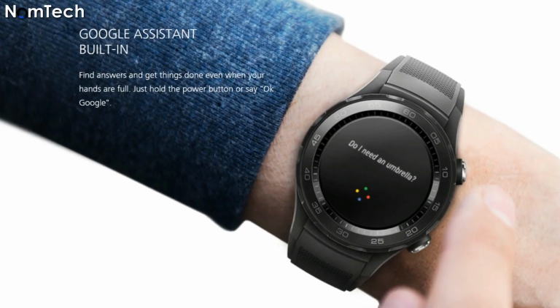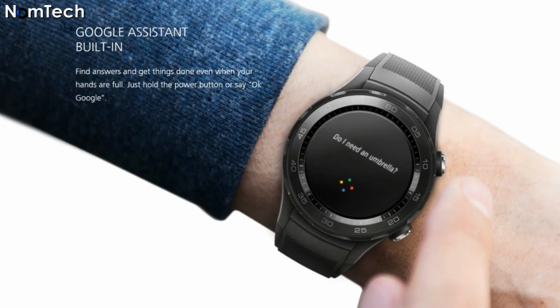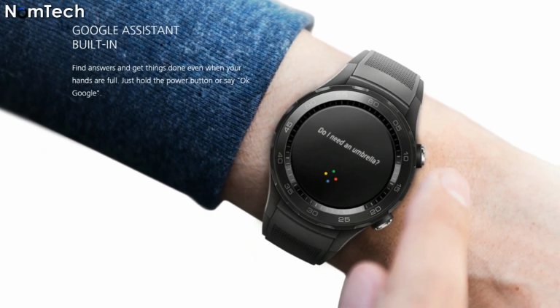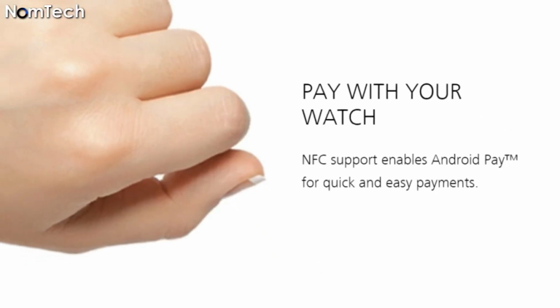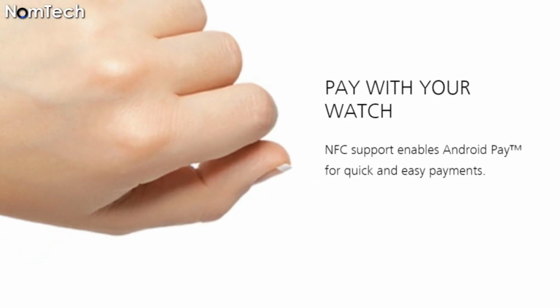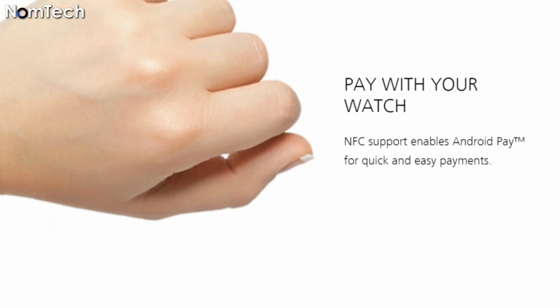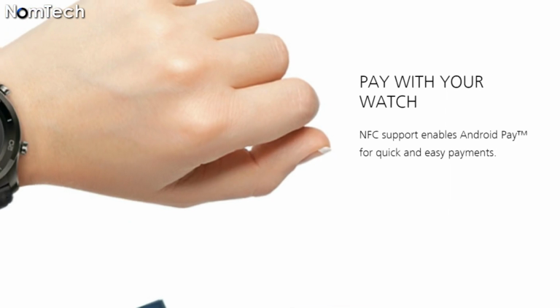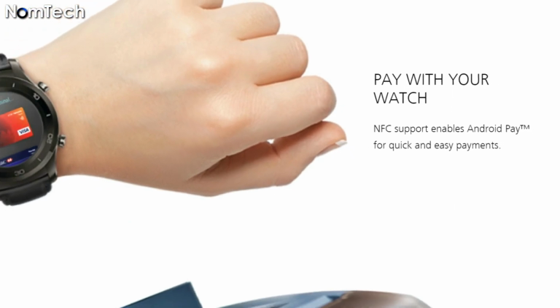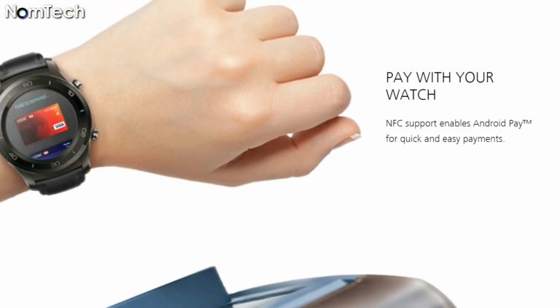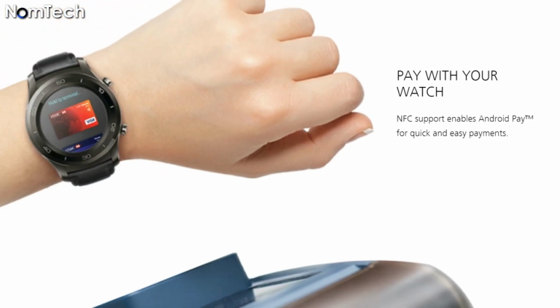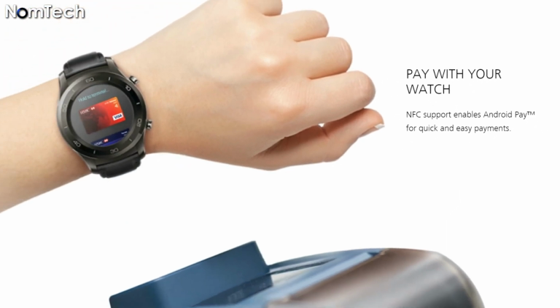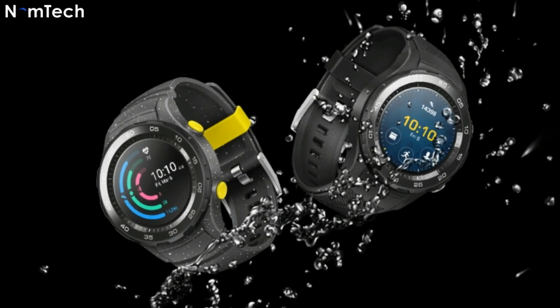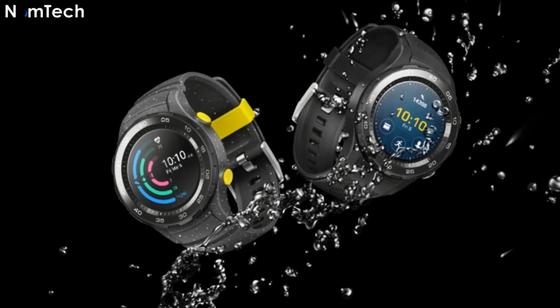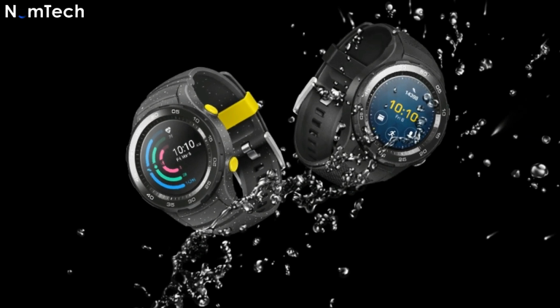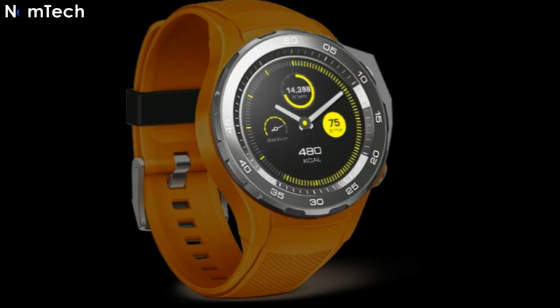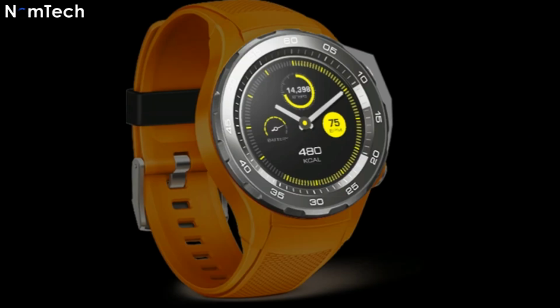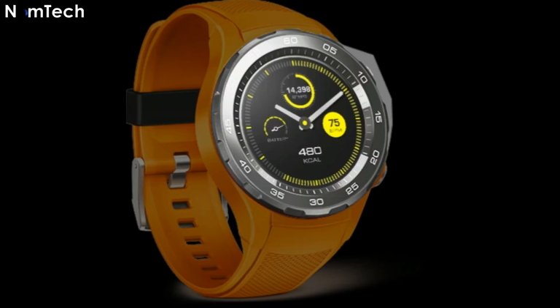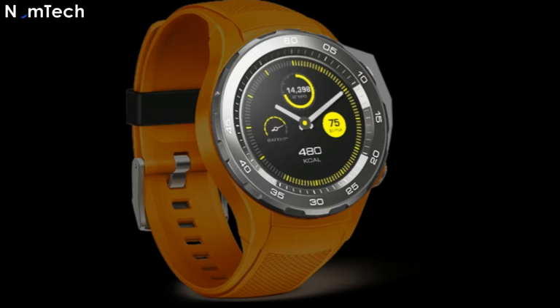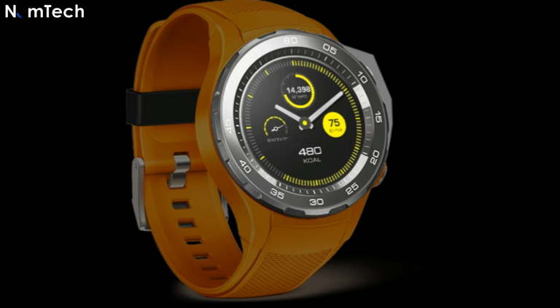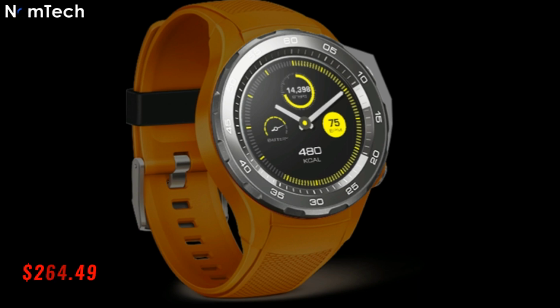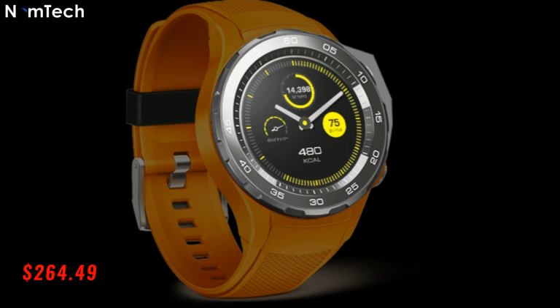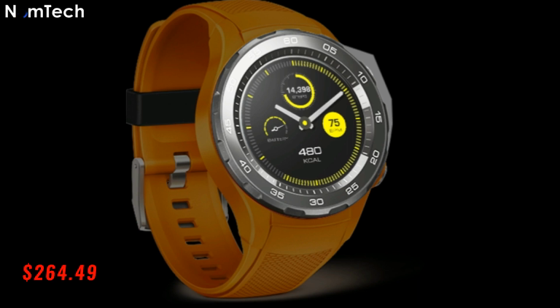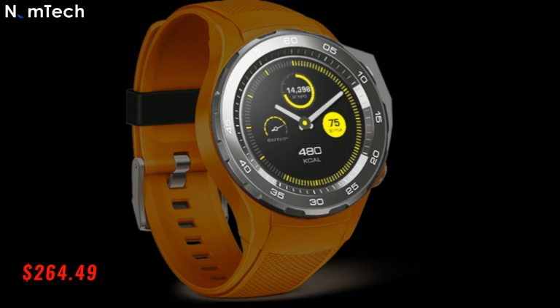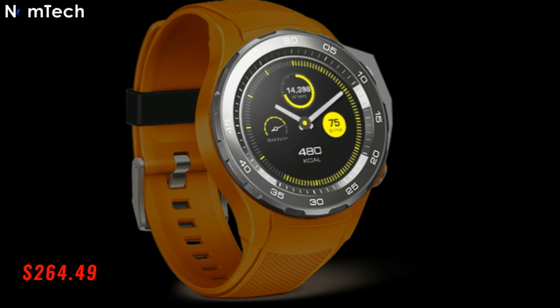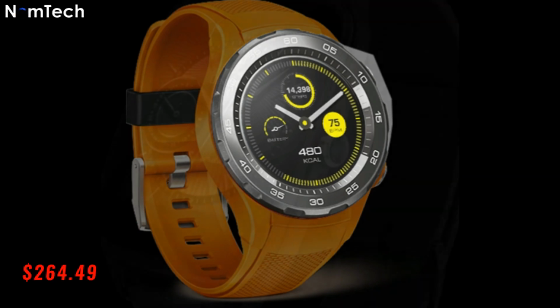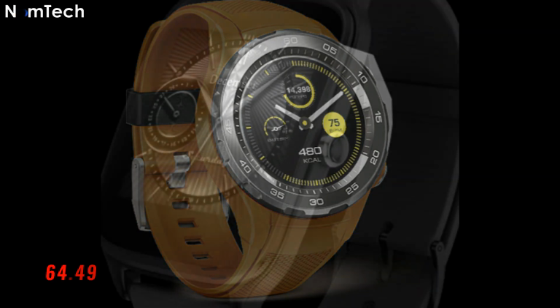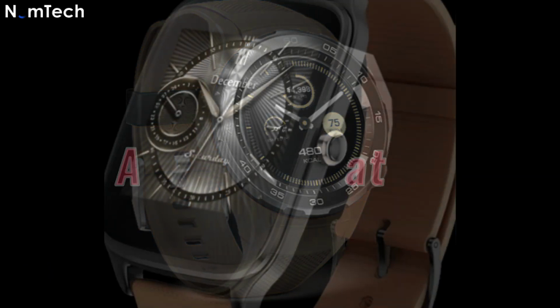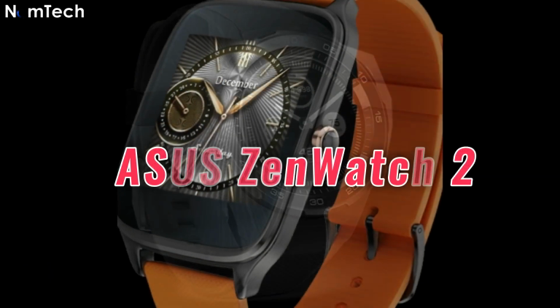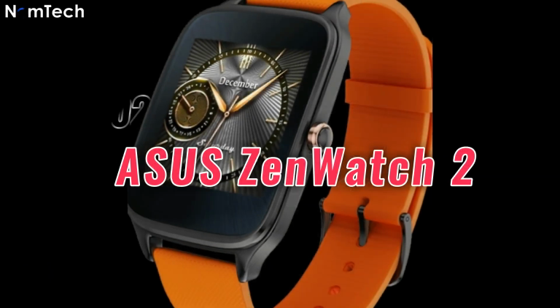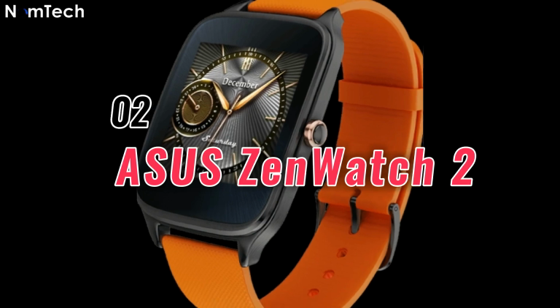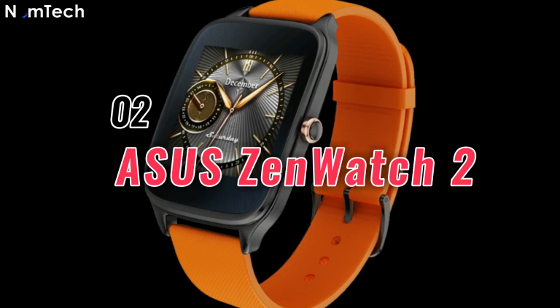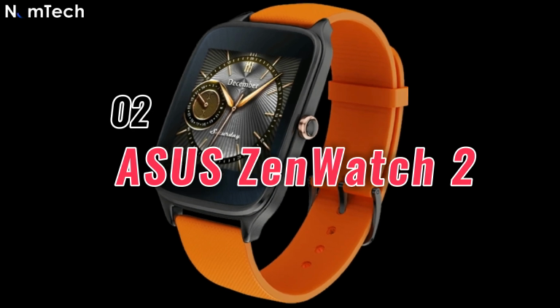You can use the Huawei Watch 2's internal storage to play songs, make calls, and make payments through its built-in Google Assistant. In short, you will get a complete package in one watch. Price is starting from $264.49.